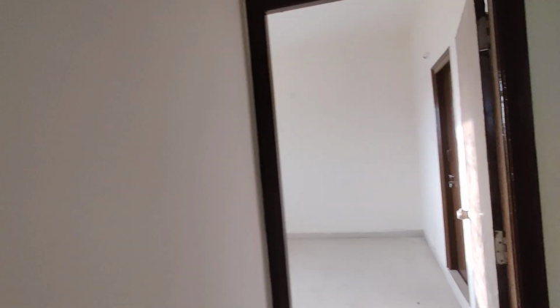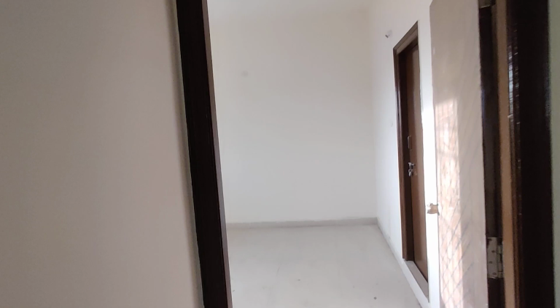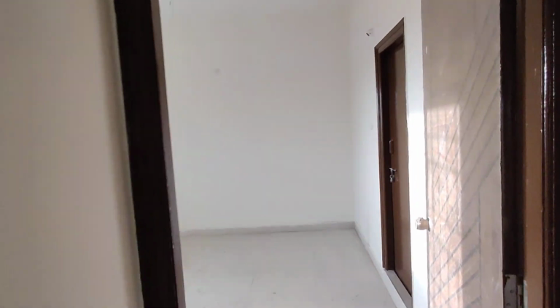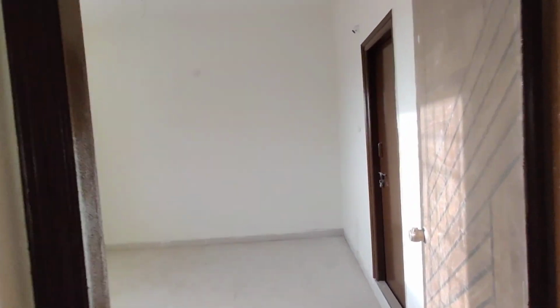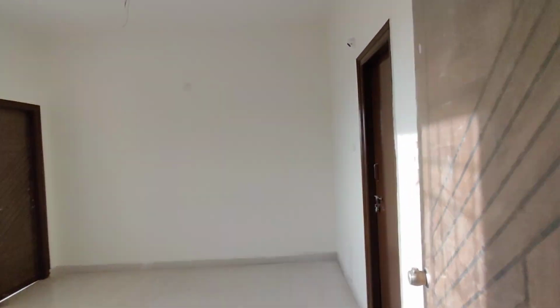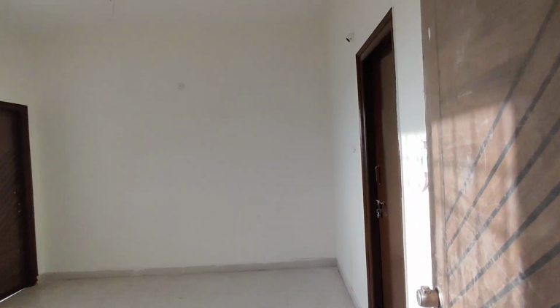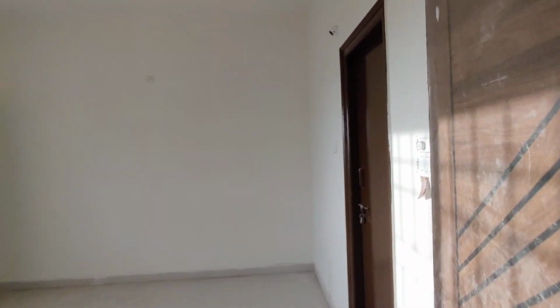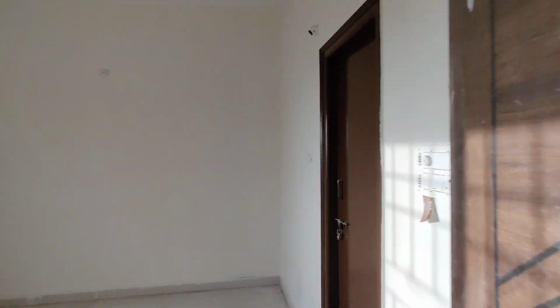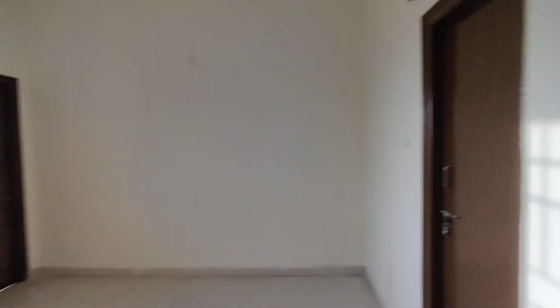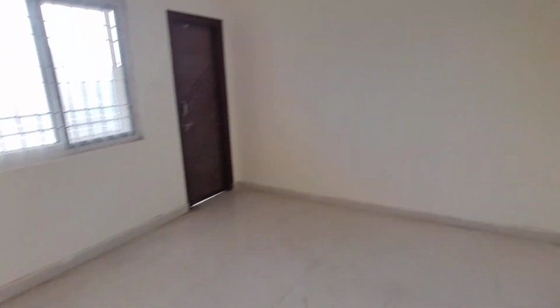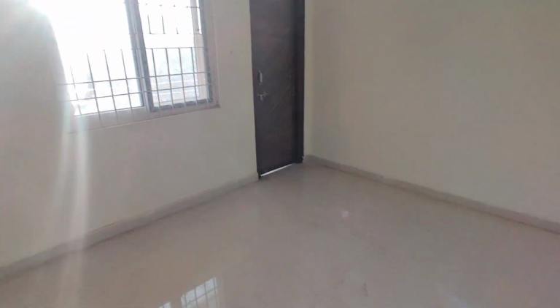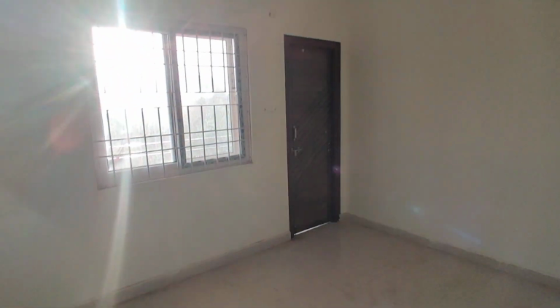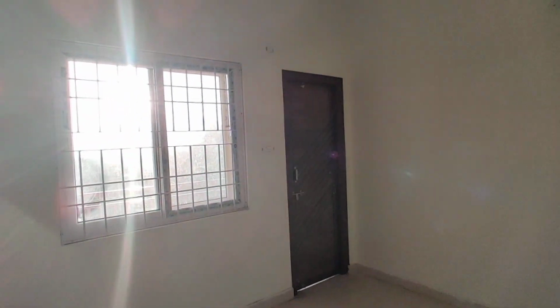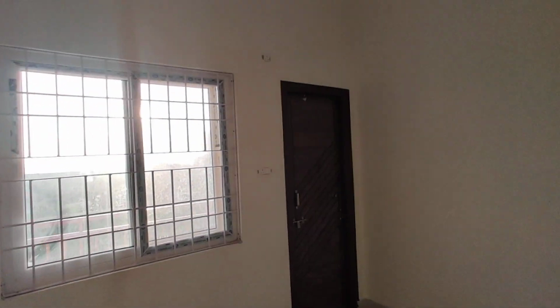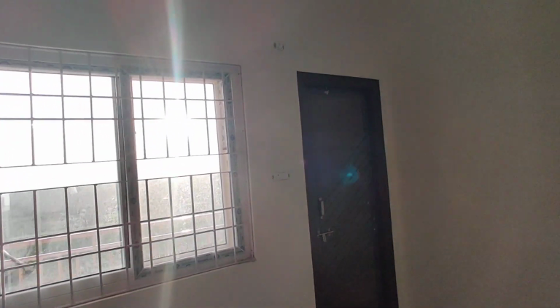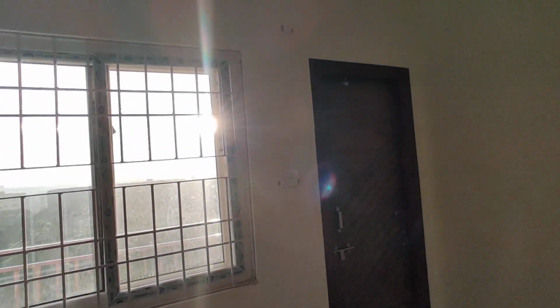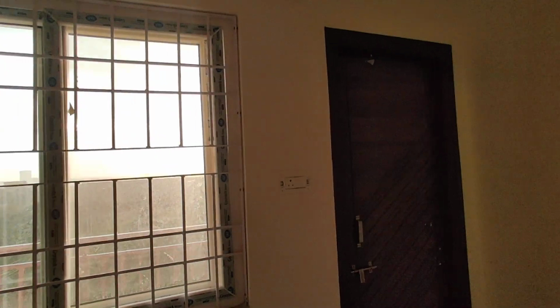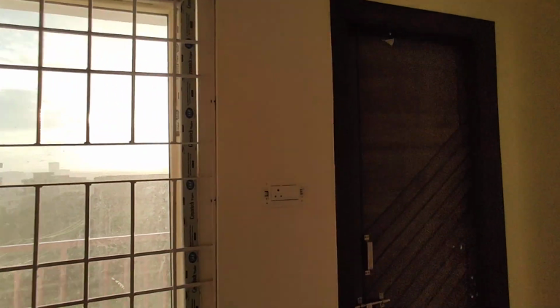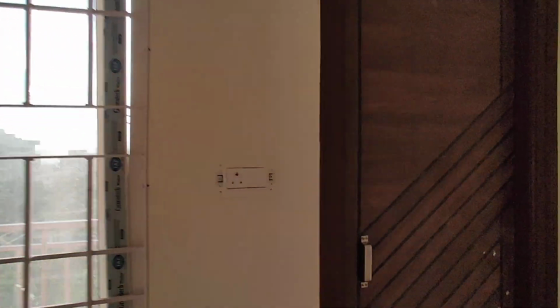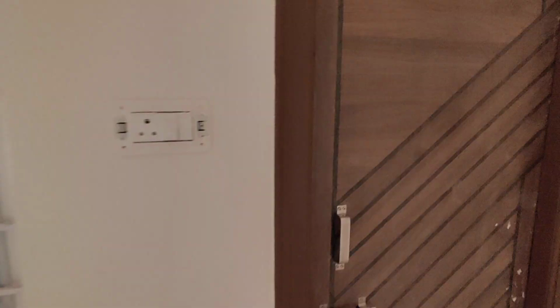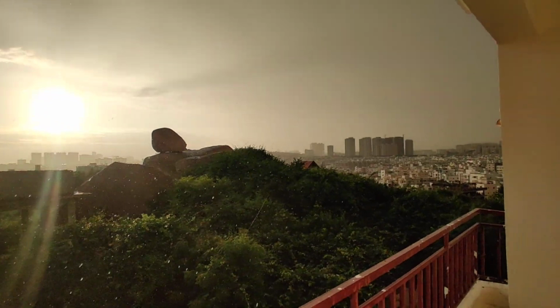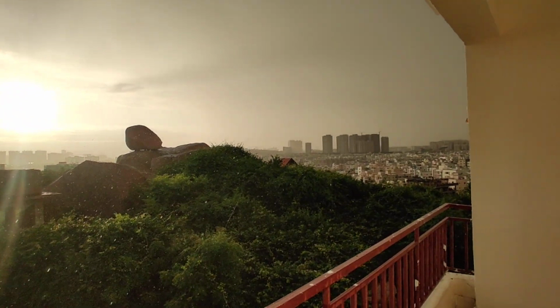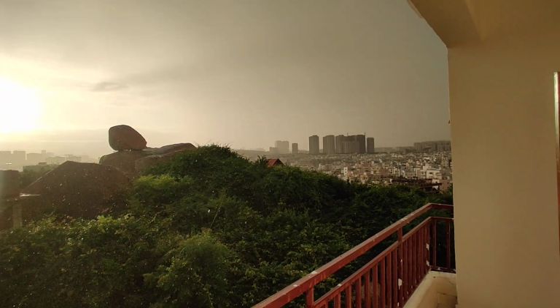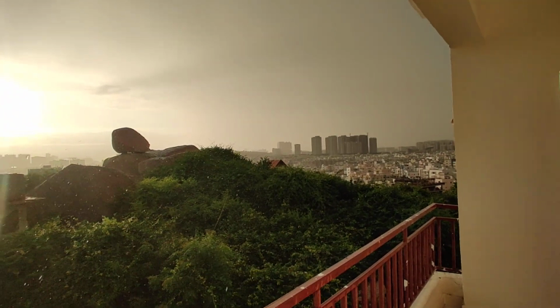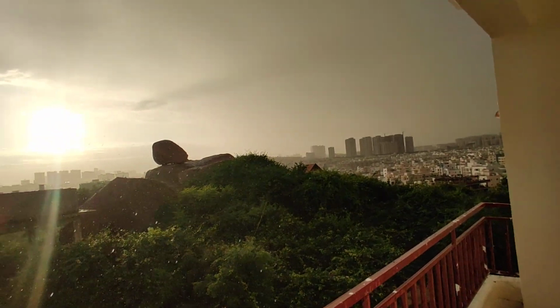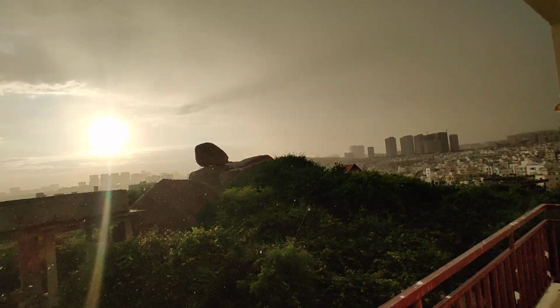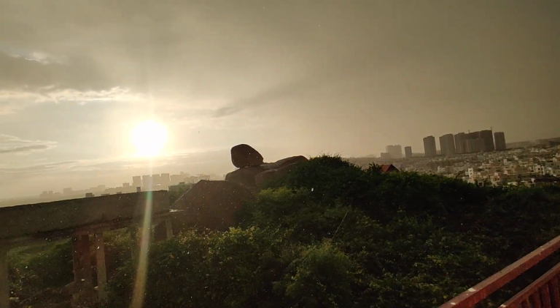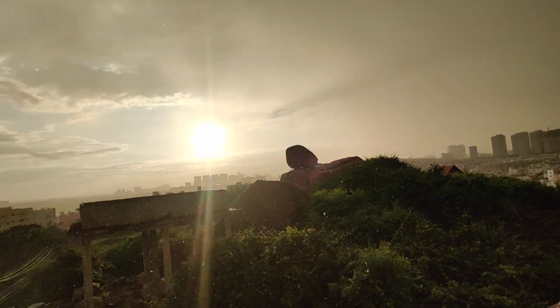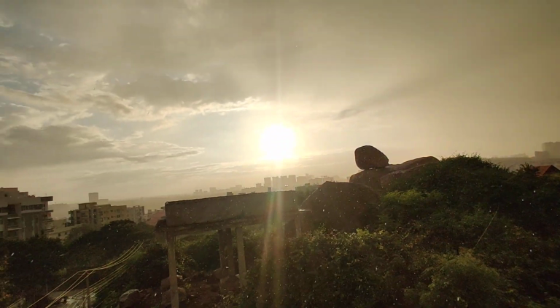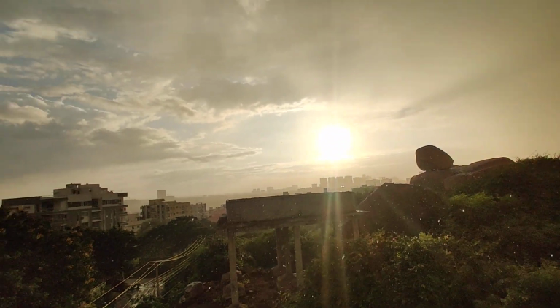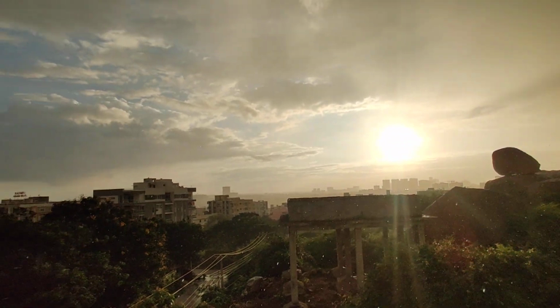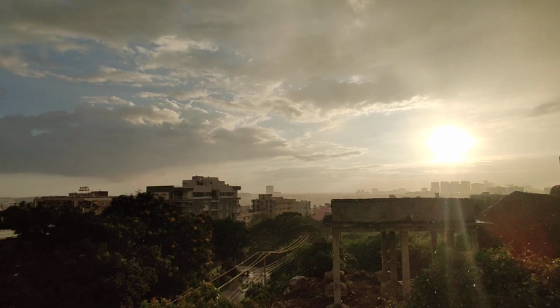And this will be the children's bedroom with attached washroom and balcony. Now you can see the view from the balcony. This is a great sunset view from the balcony.